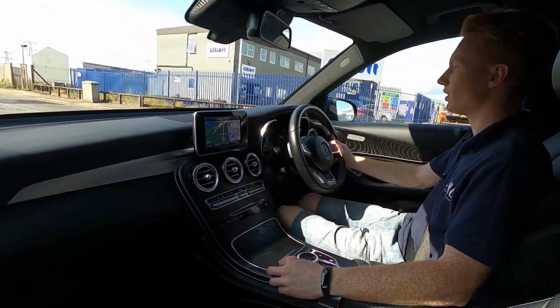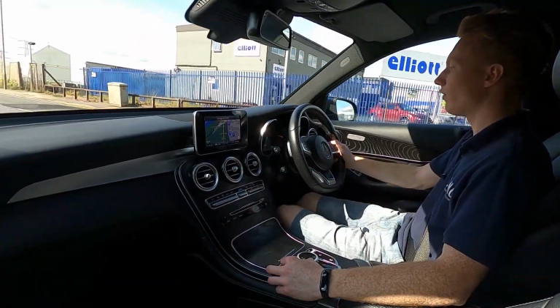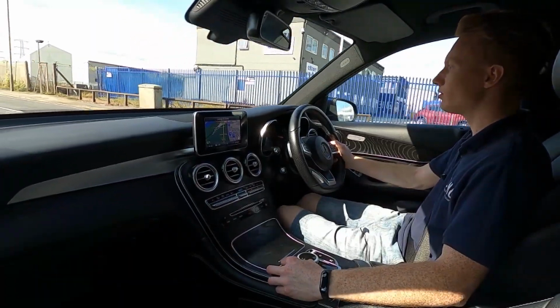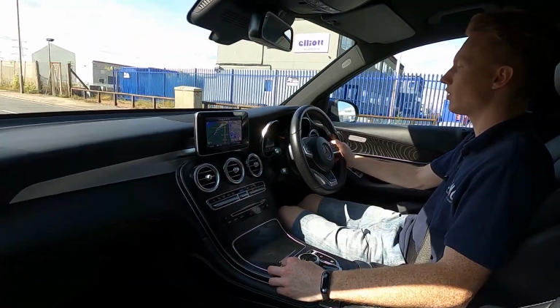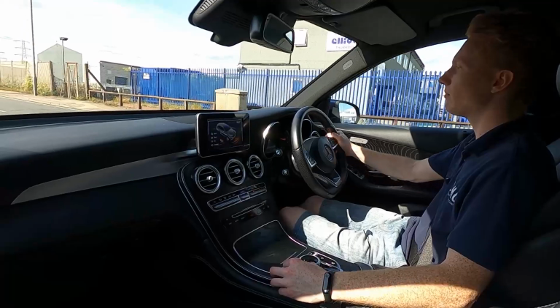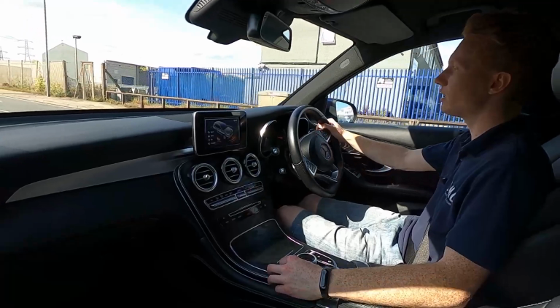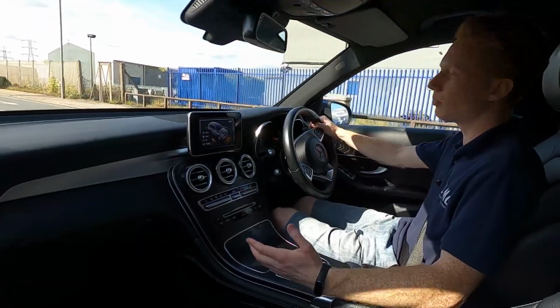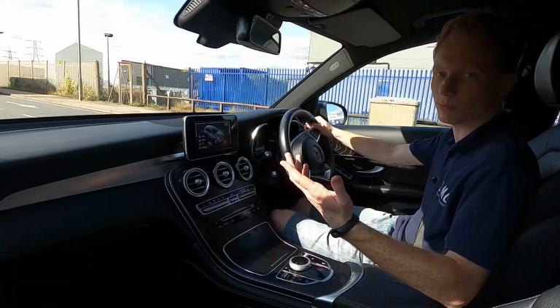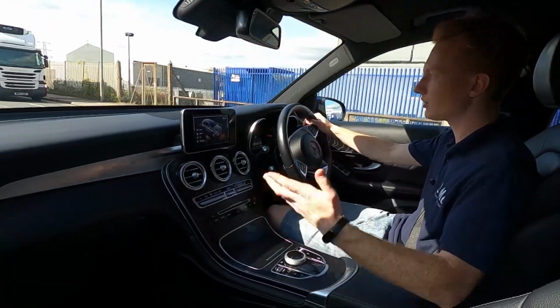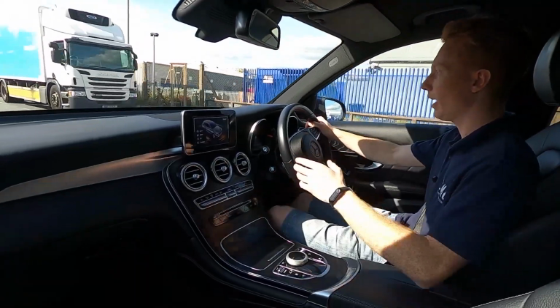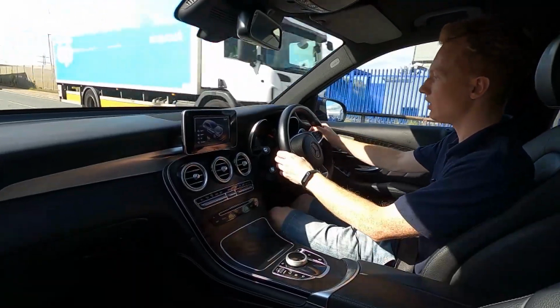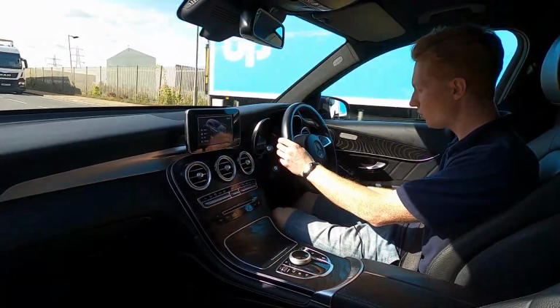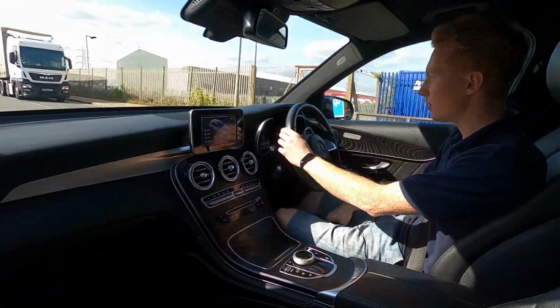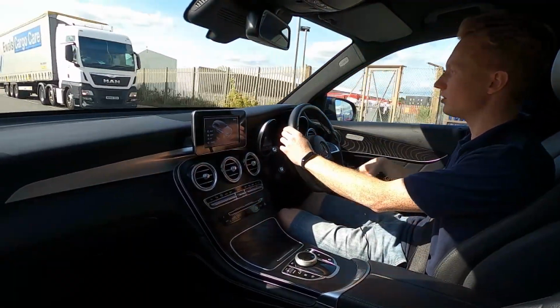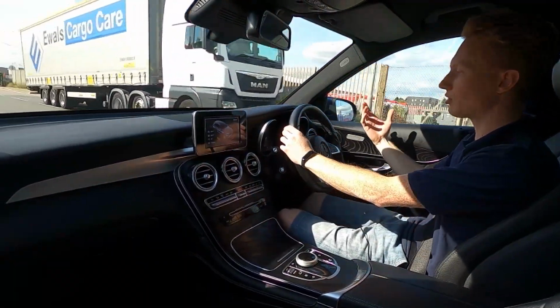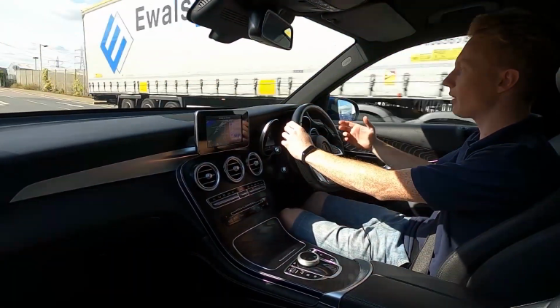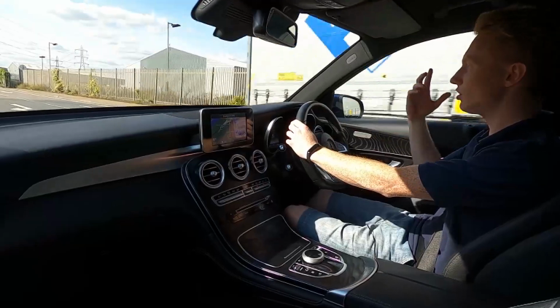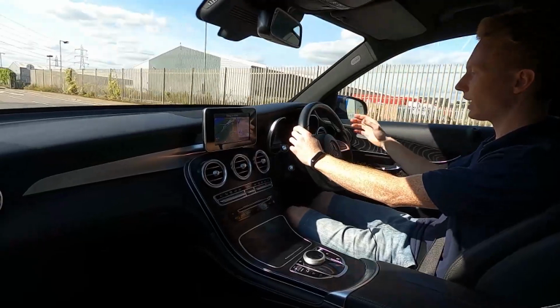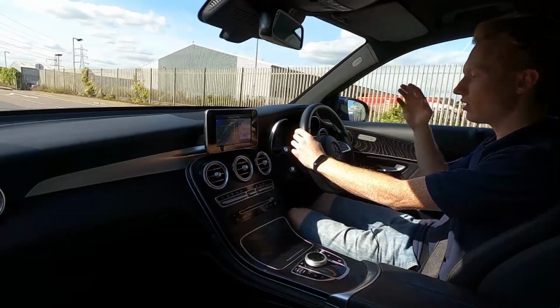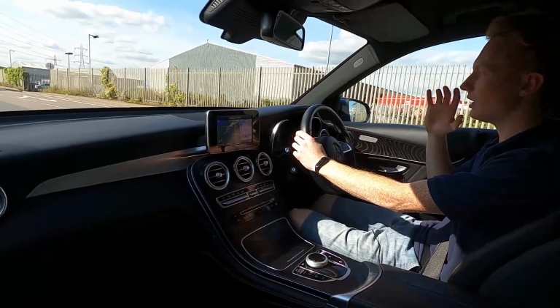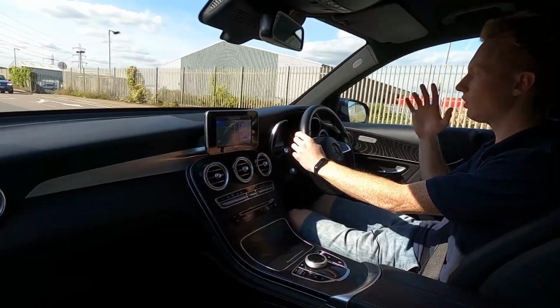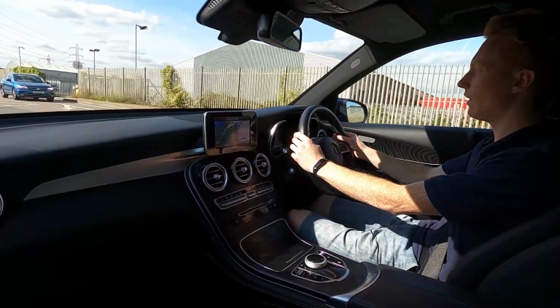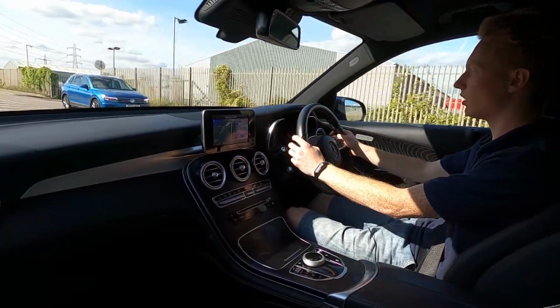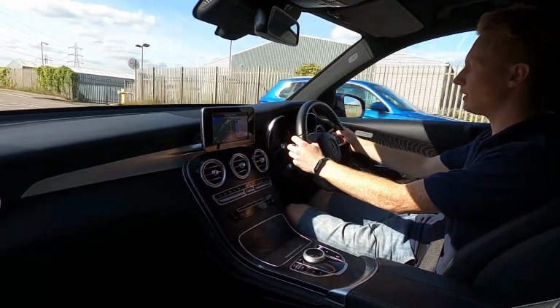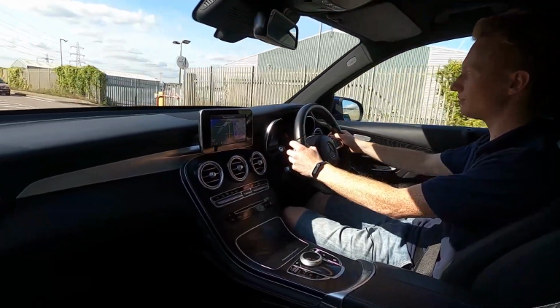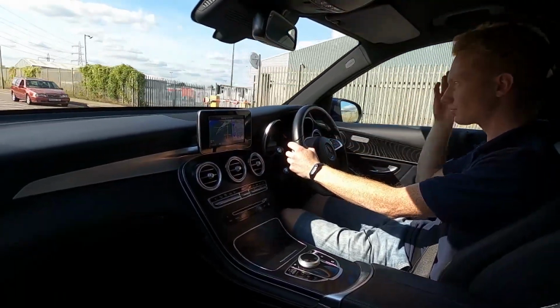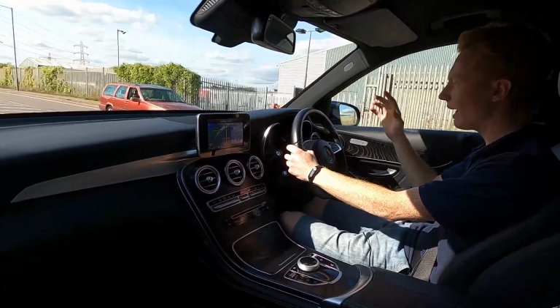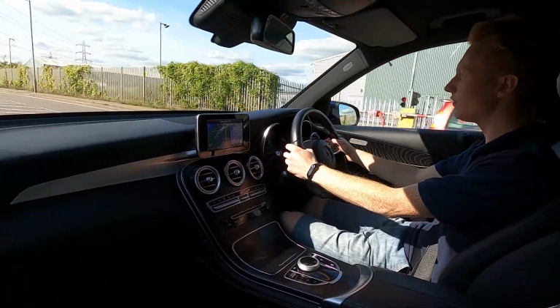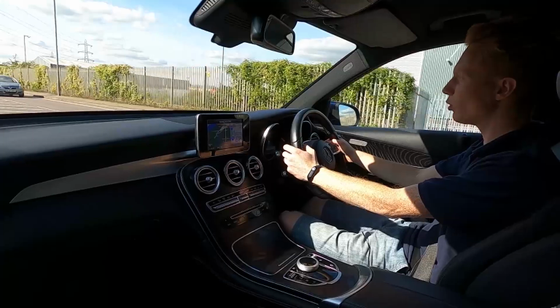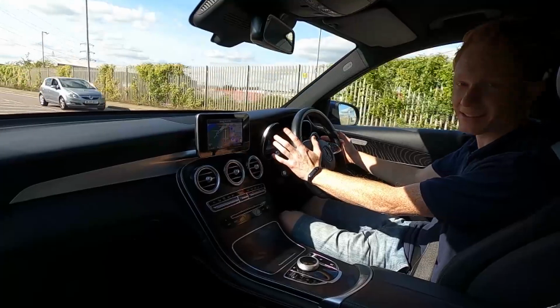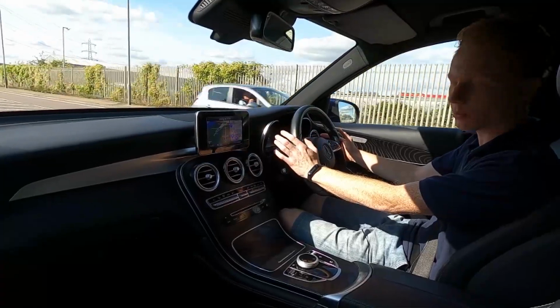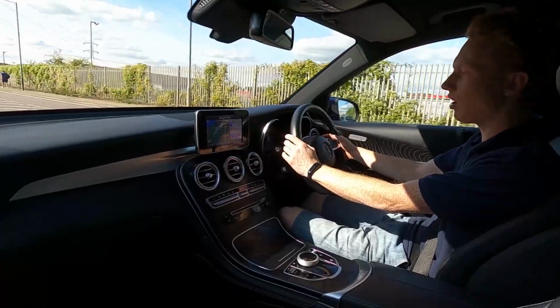This car comes with a lot of different driving modes: comfort, eco, sport, sport plus, and individual, so you can set up the driving mode to your liking. There really is a lot of kit in this car and it is very smooth and comfortable to drive.